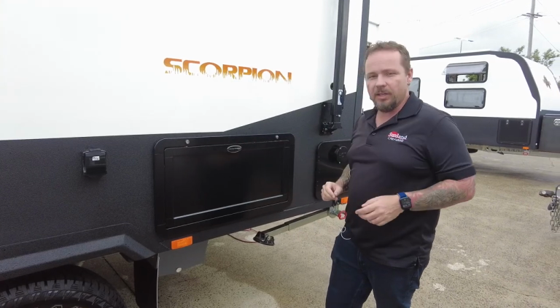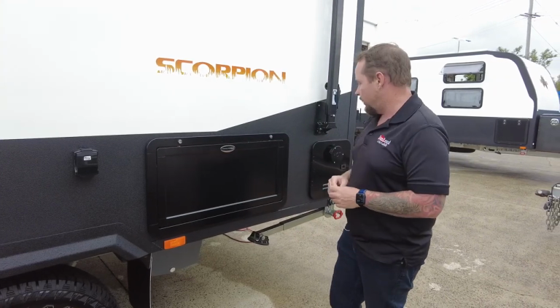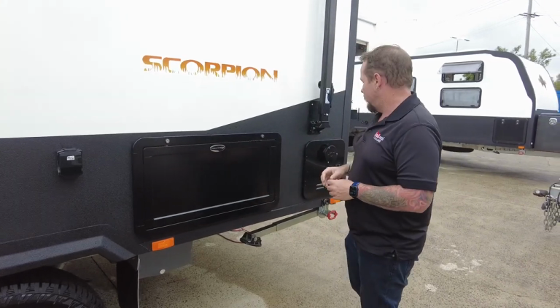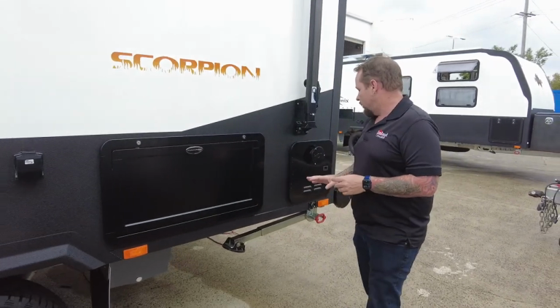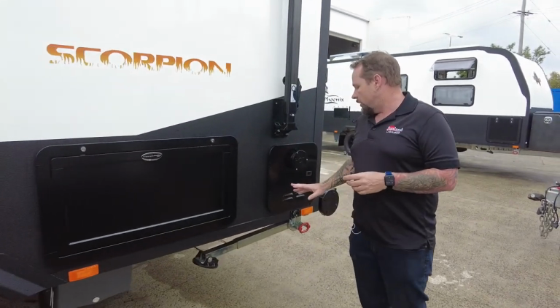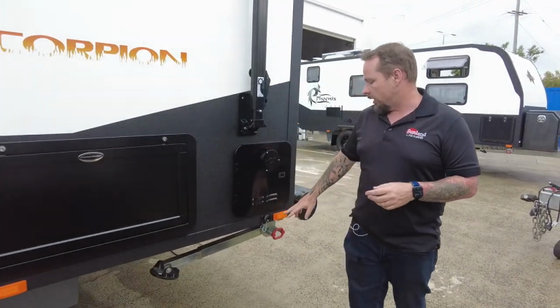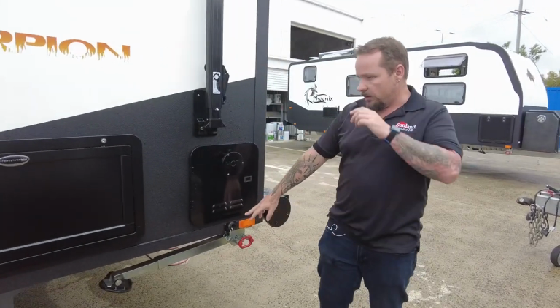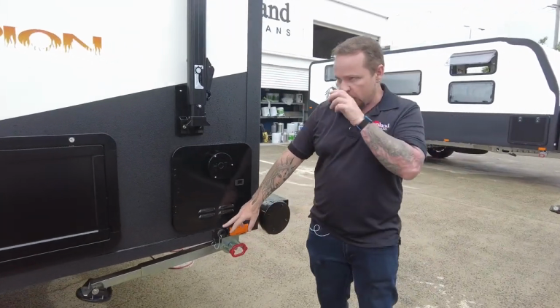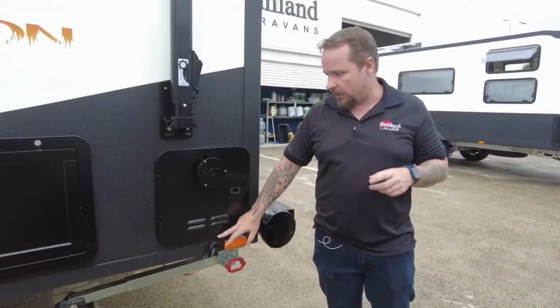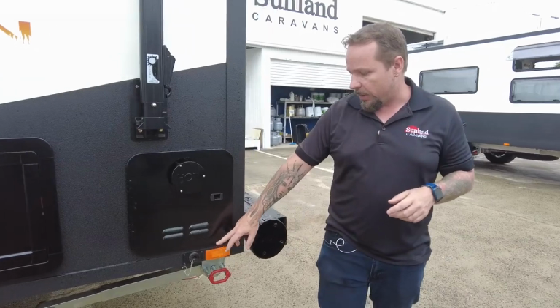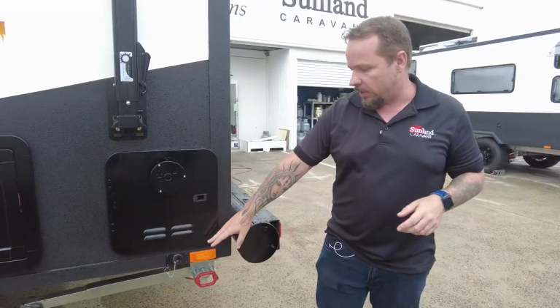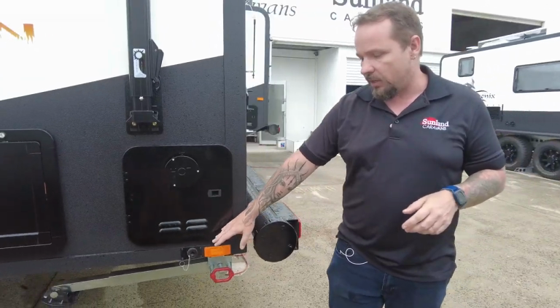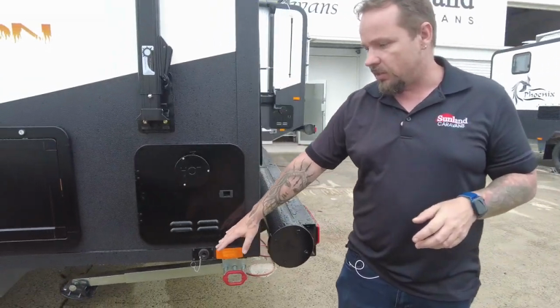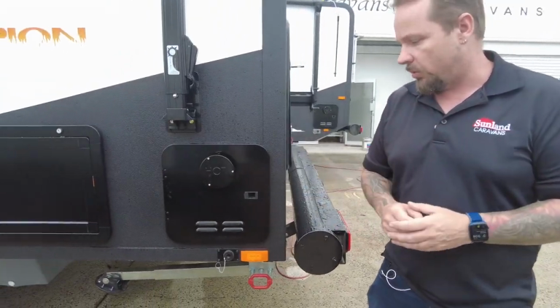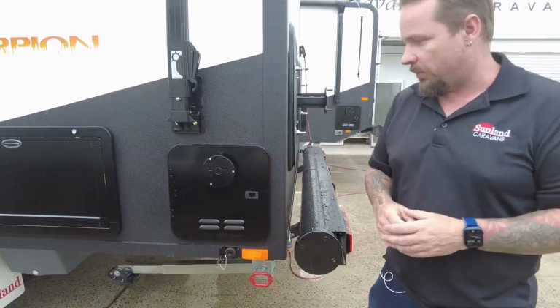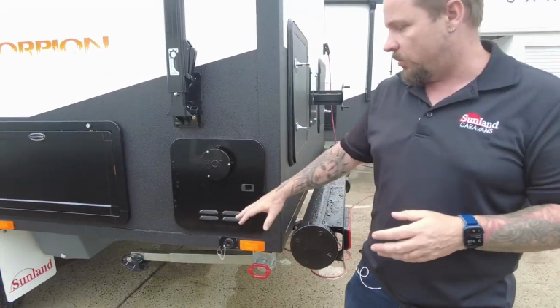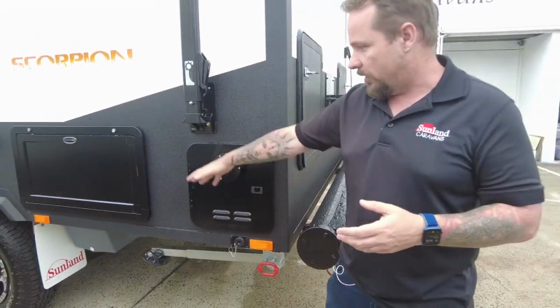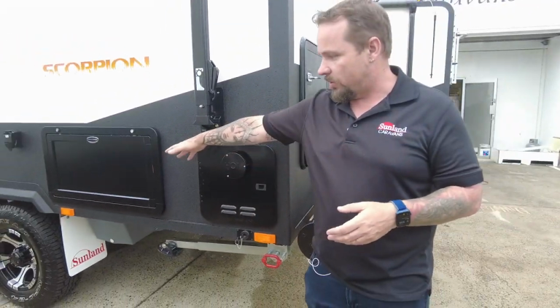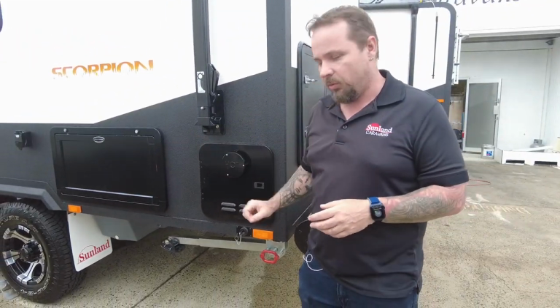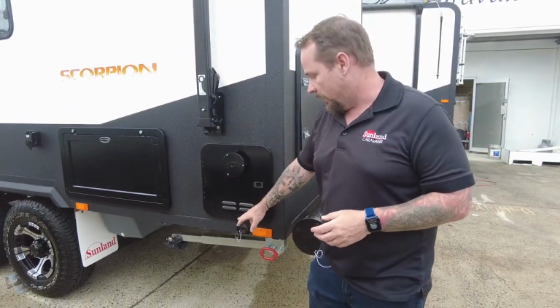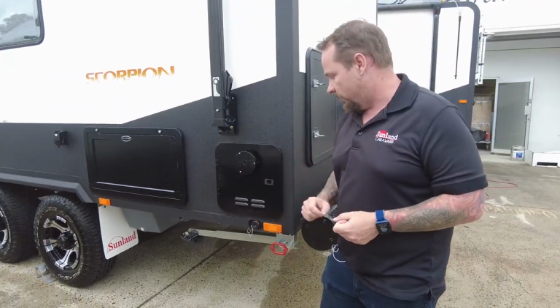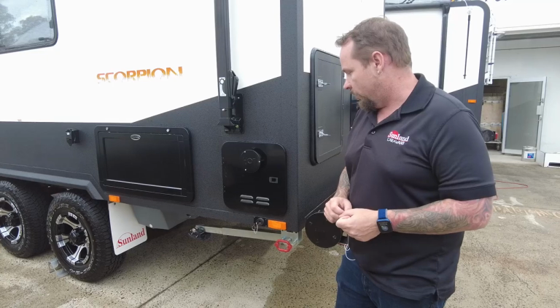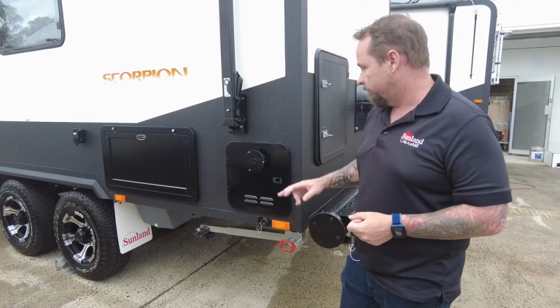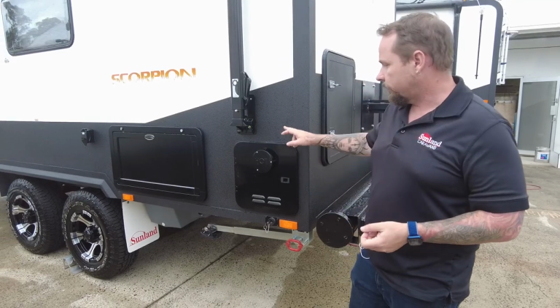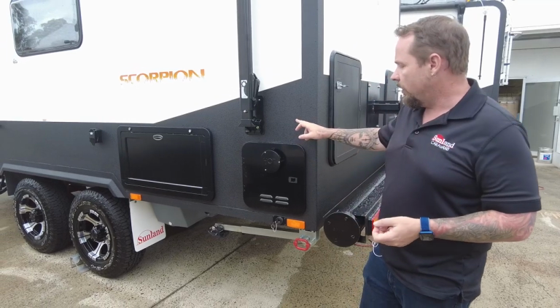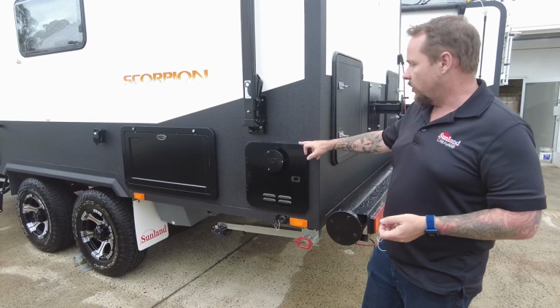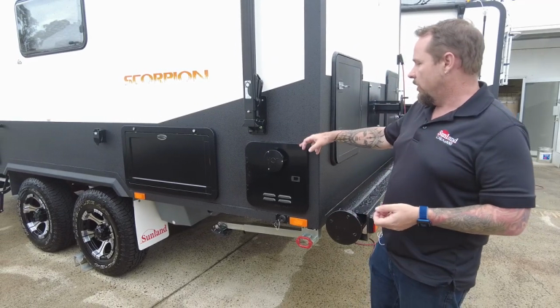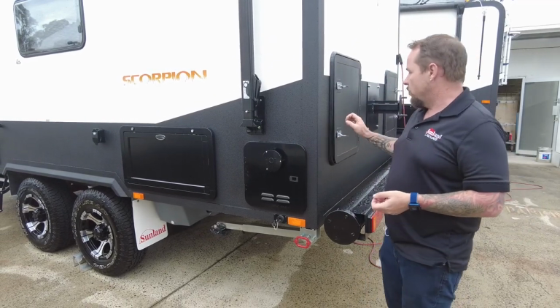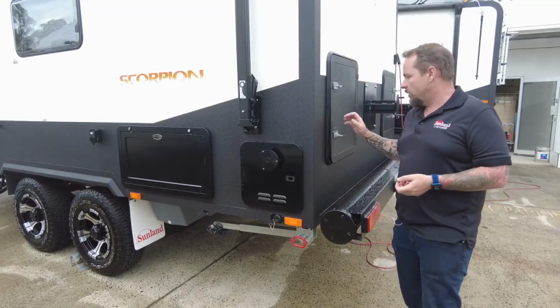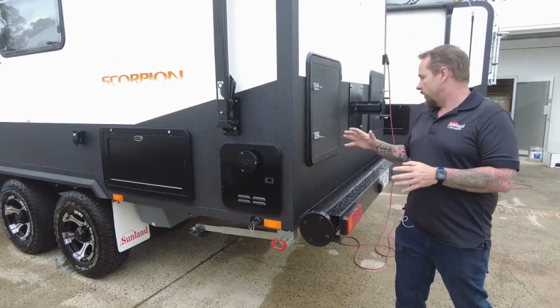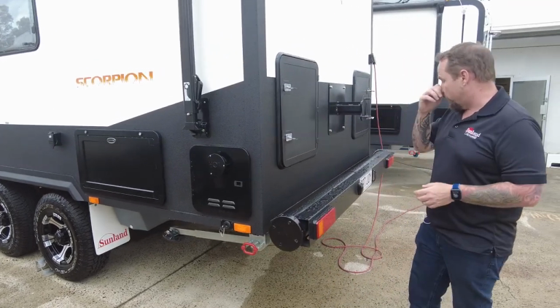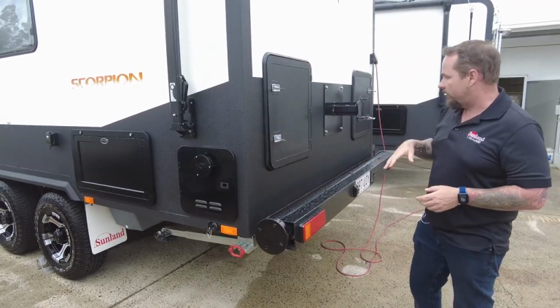We've got our gas bayonet here at the back of the van, so if you want to hook up a barbecue you can use that table there with the outlet. We've also got our hot water system, and now we've come around to the back of the van.